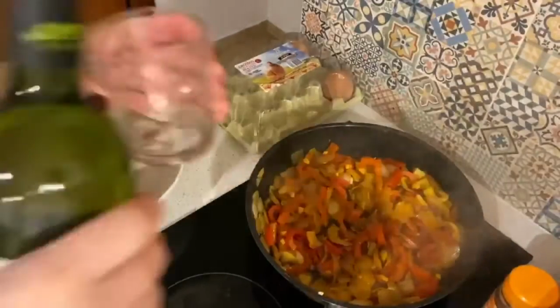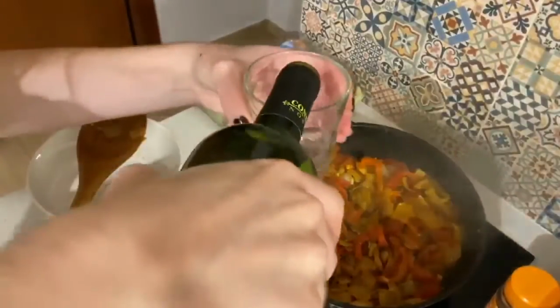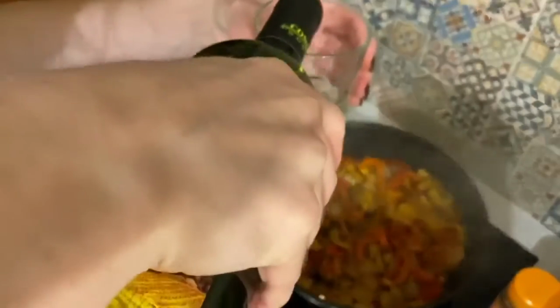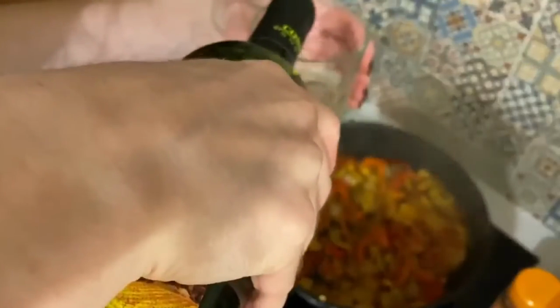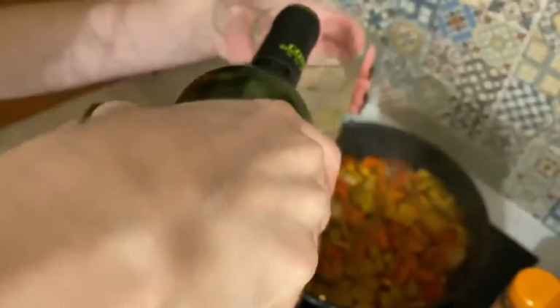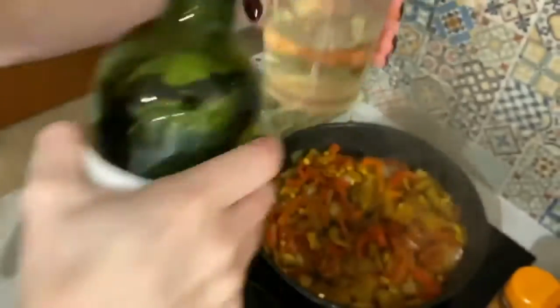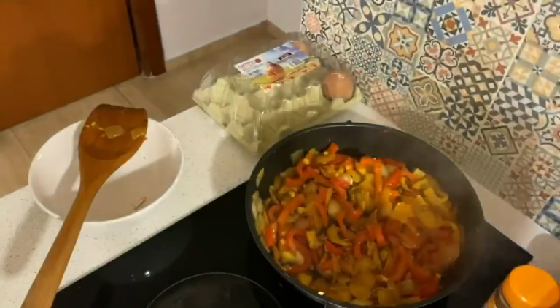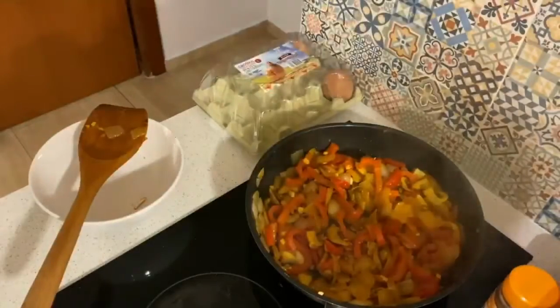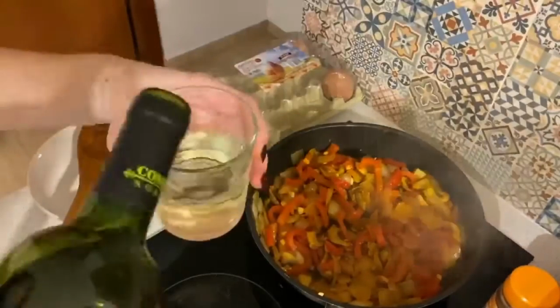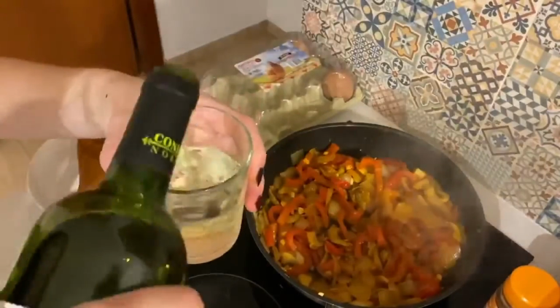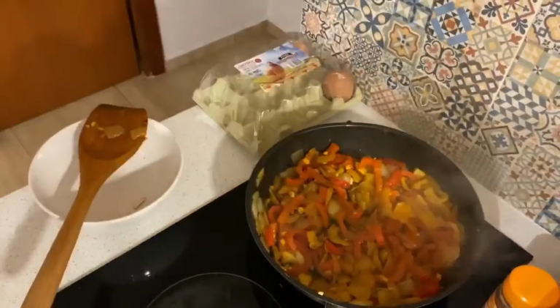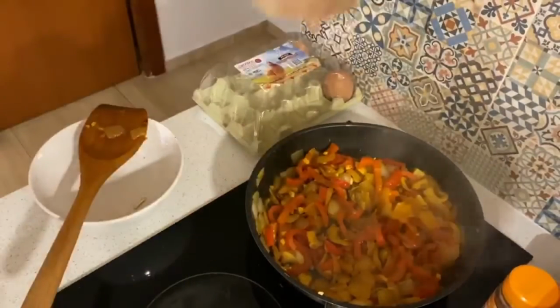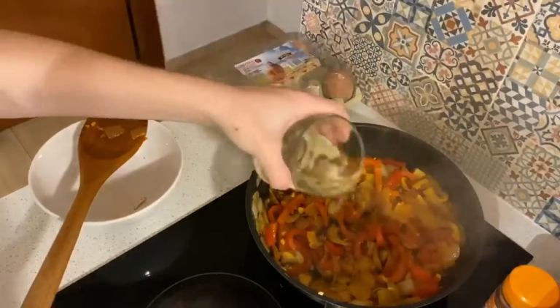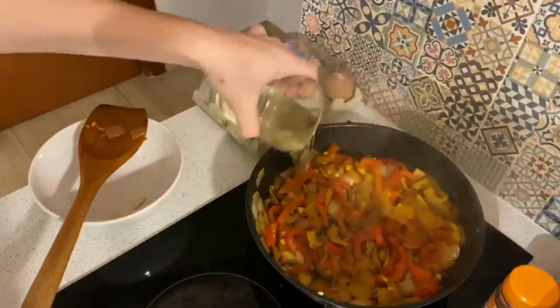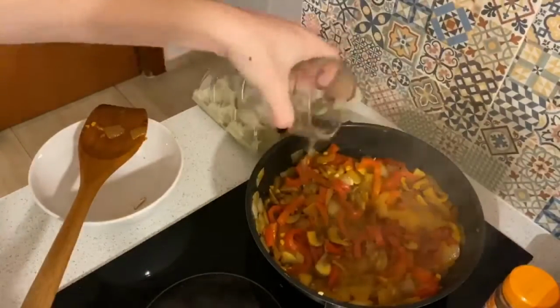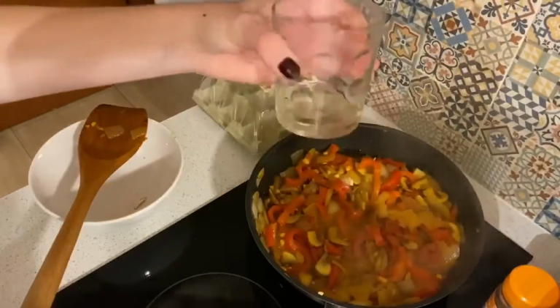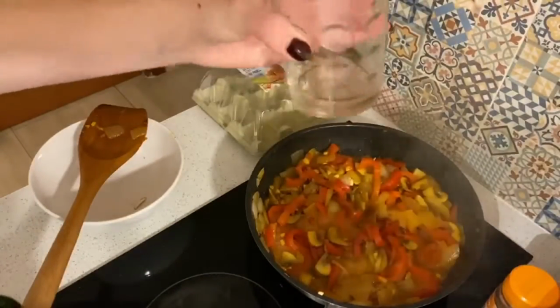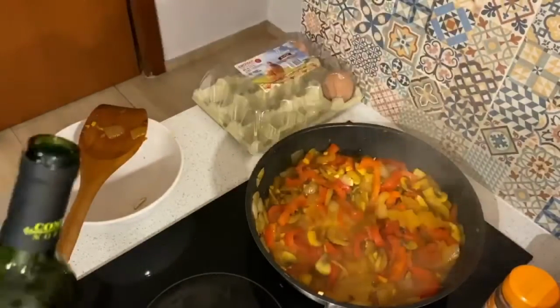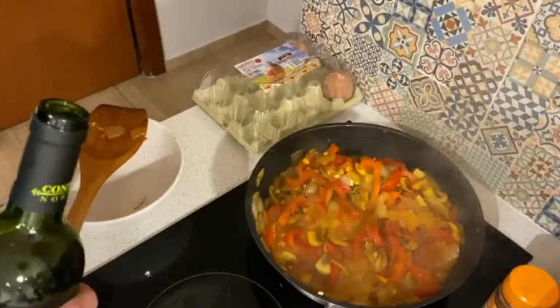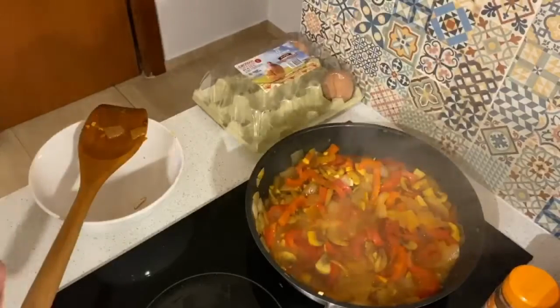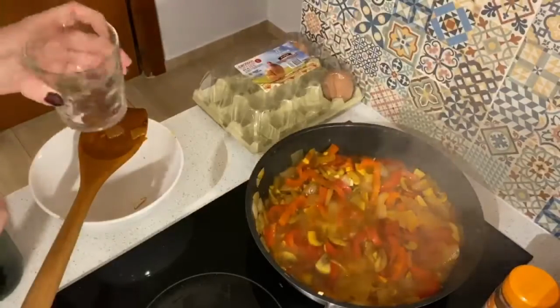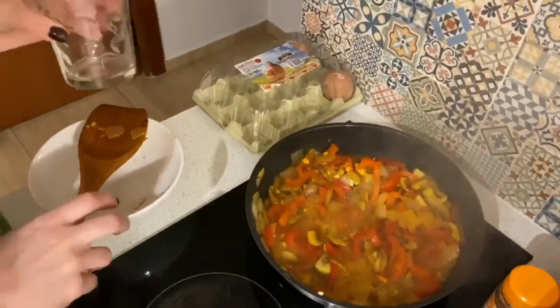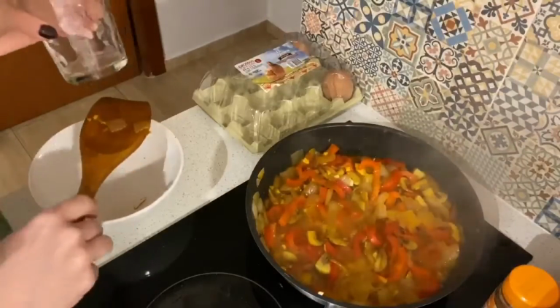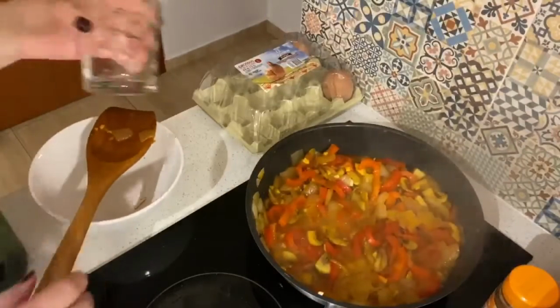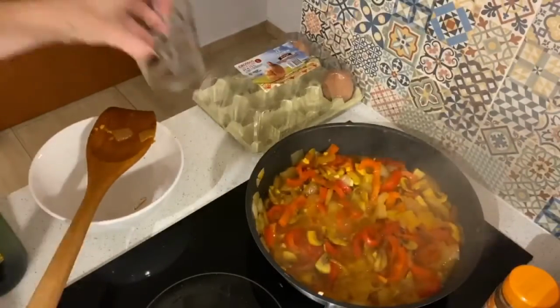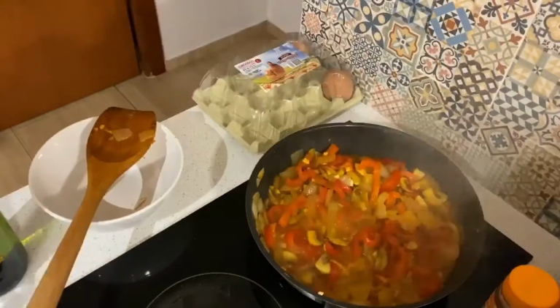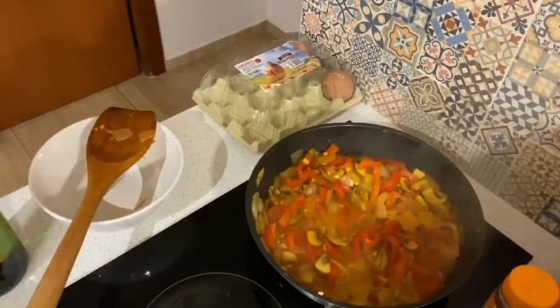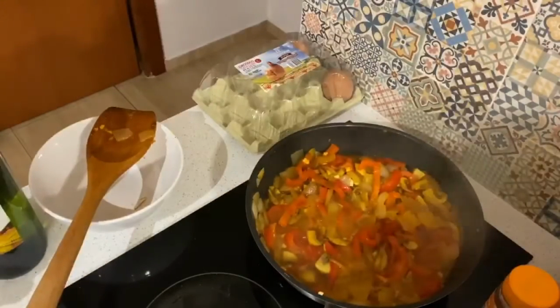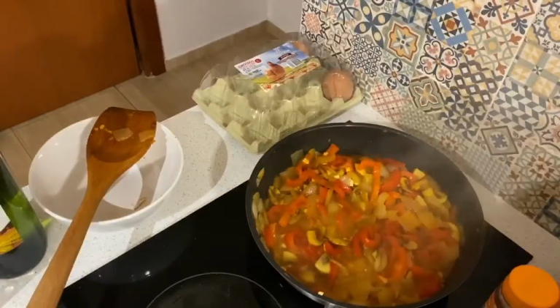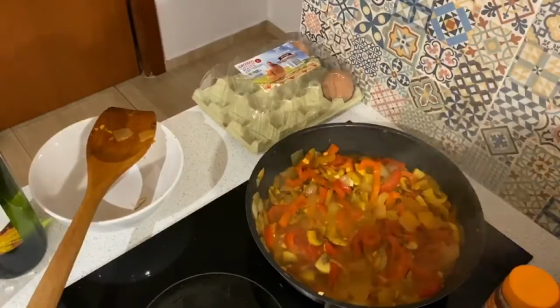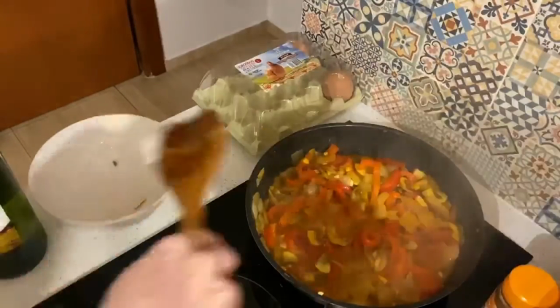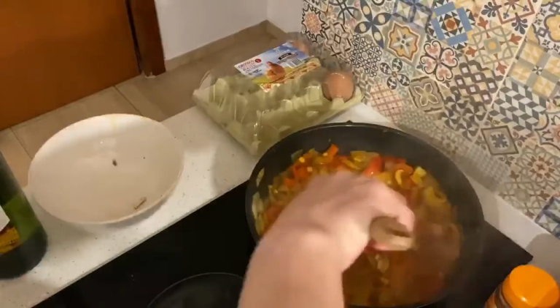Next it's time to deglaze the veggies with a little bit of white wine. I used that glass to measure out about eight ounces — I don't have measuring cups so it's the best I have. Had a little extra so I took a sip. This is adding a little bit of brightness and citrusiness to the dish.